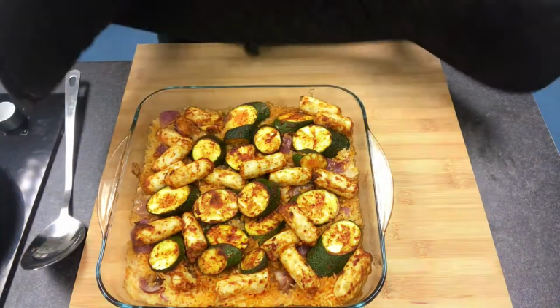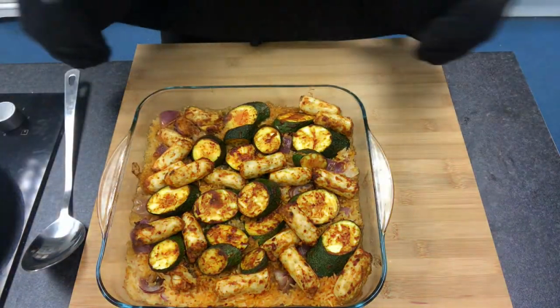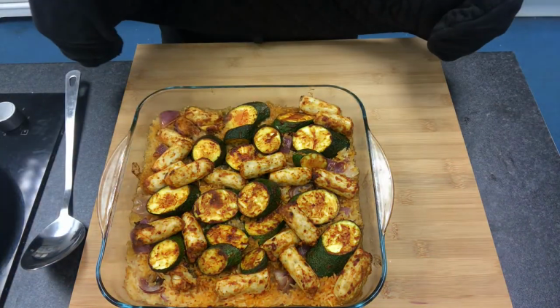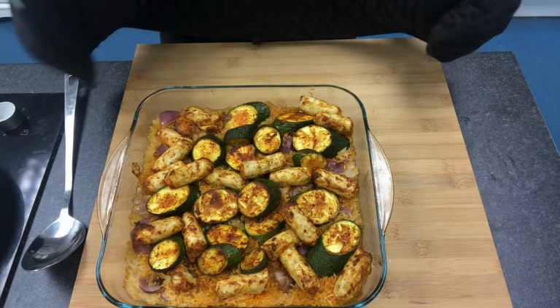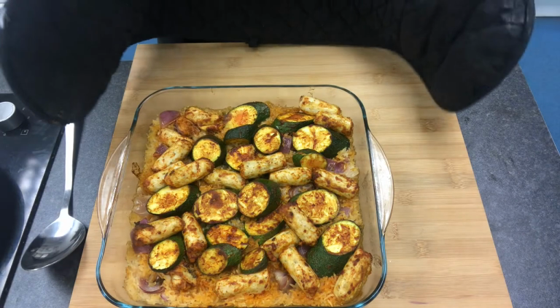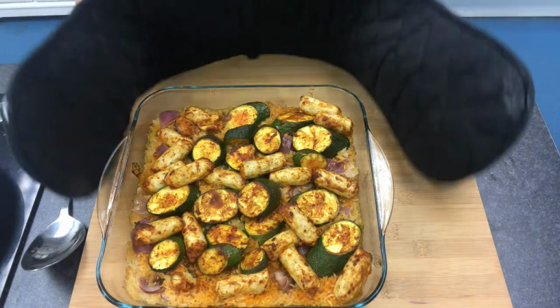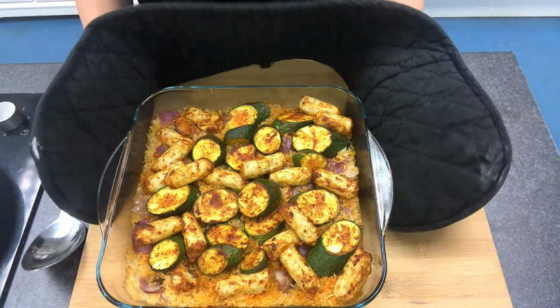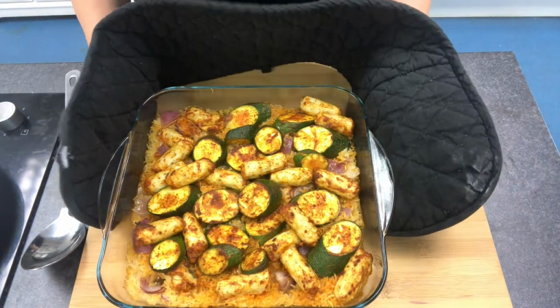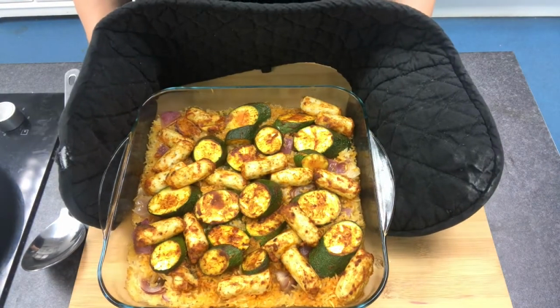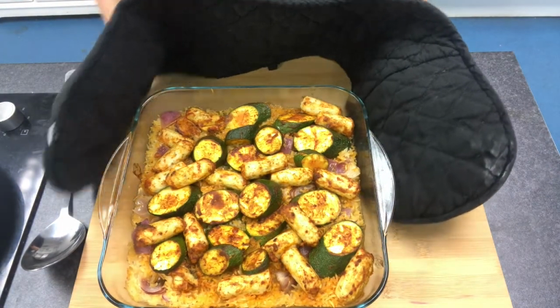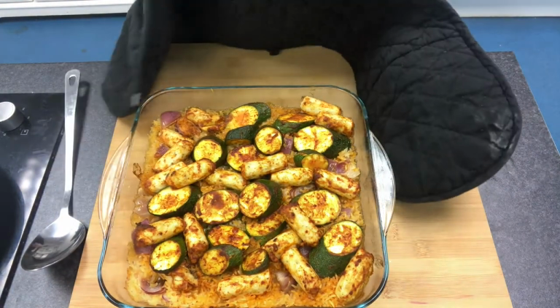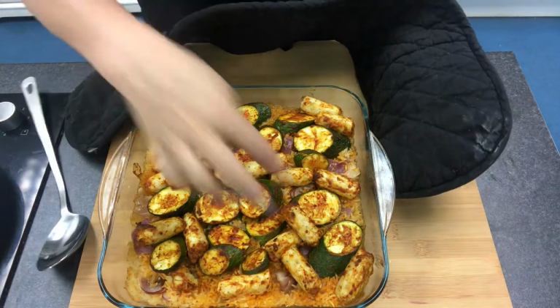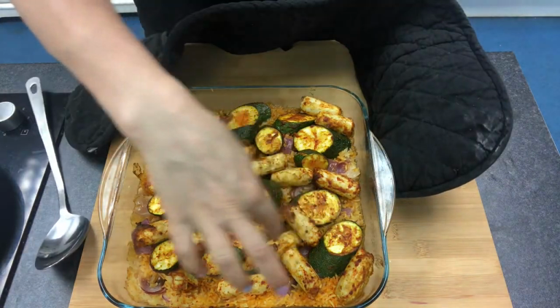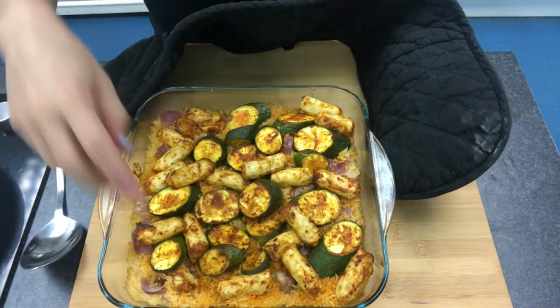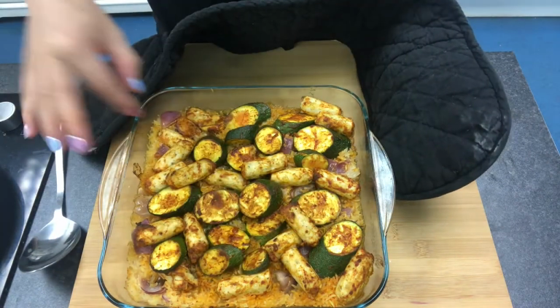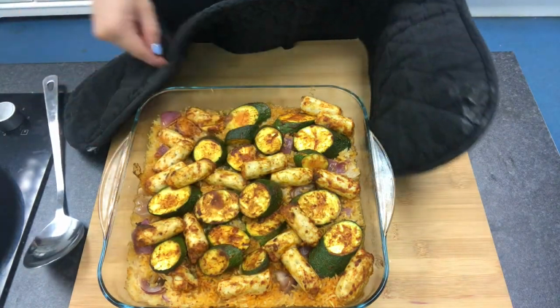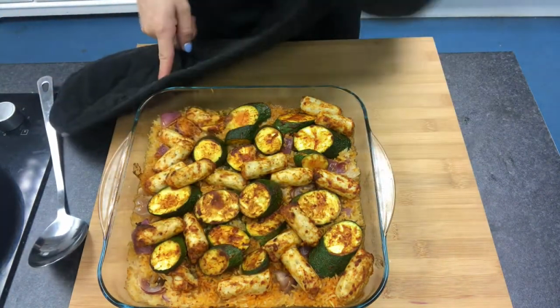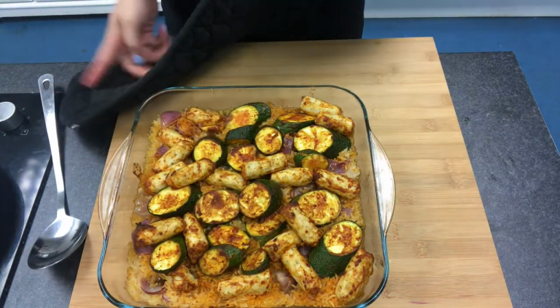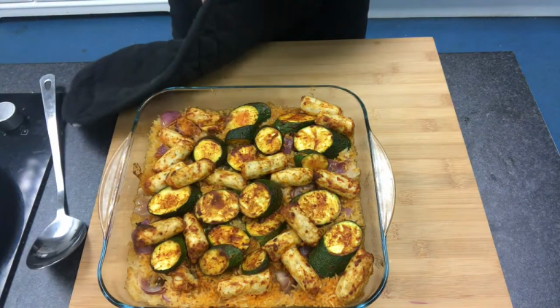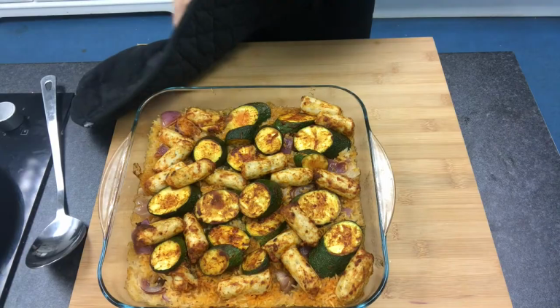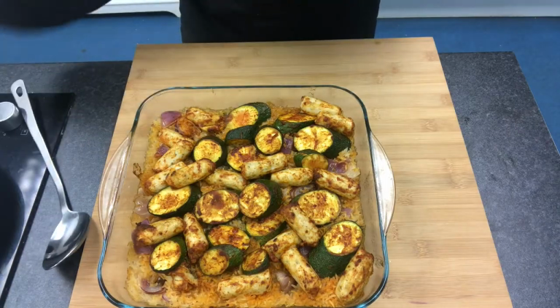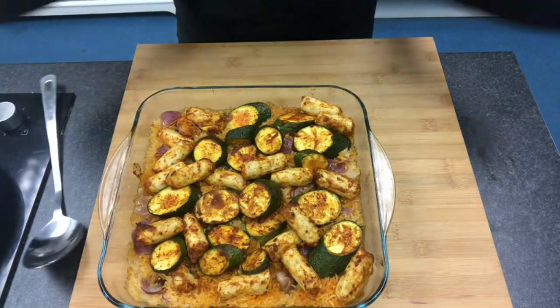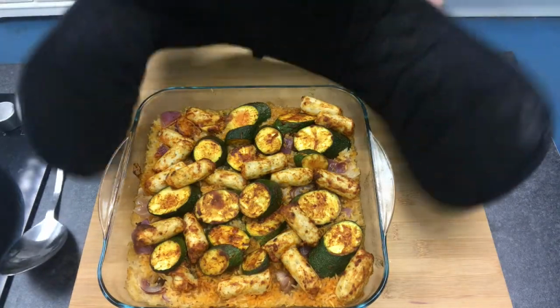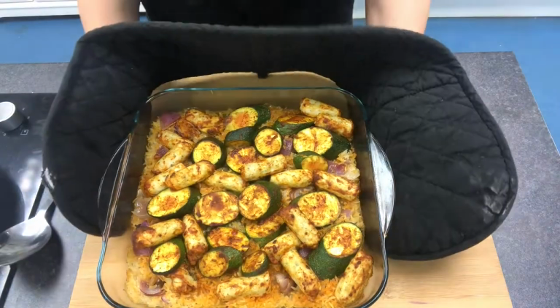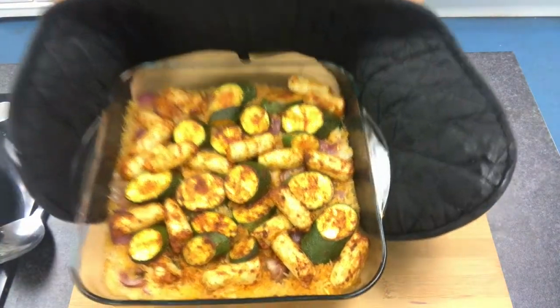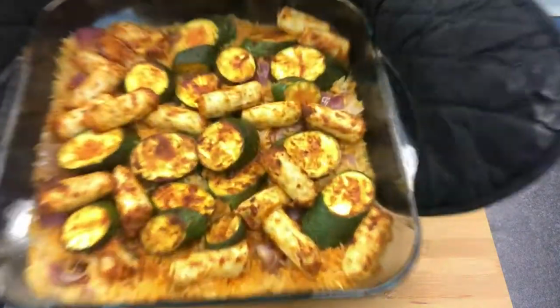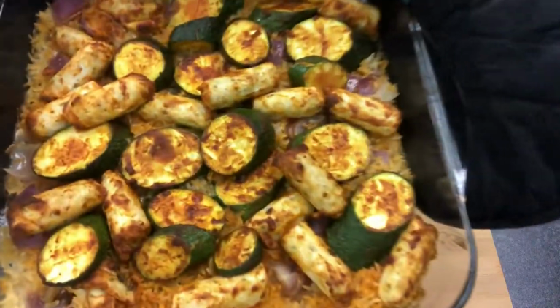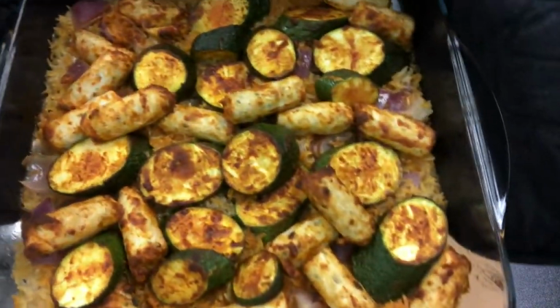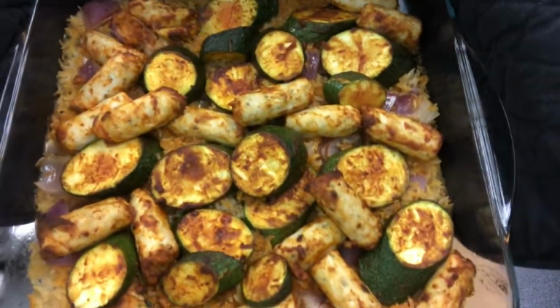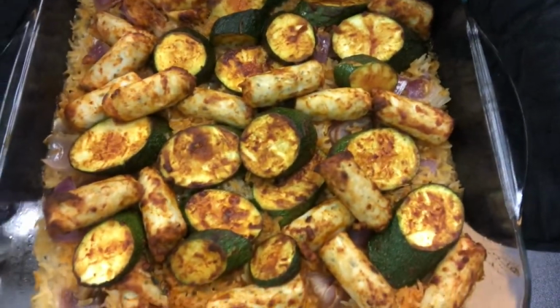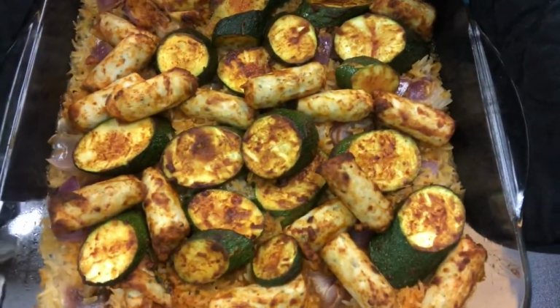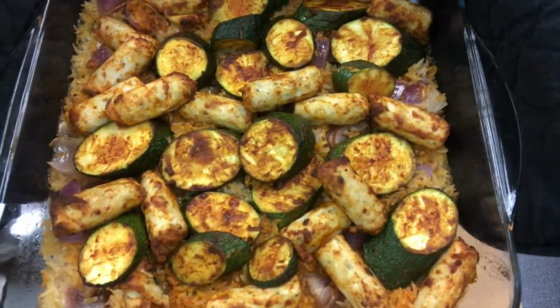When all the rice has absorbed the liquid it starts to go a little bit crispy, and your sausages are cooked through — and it should look a little bit like this.